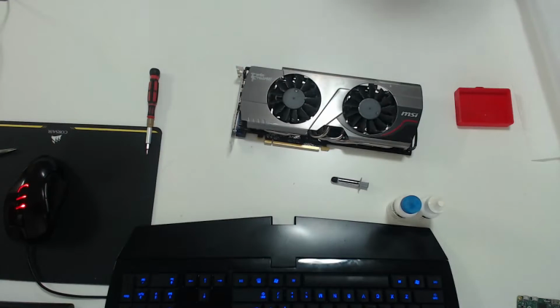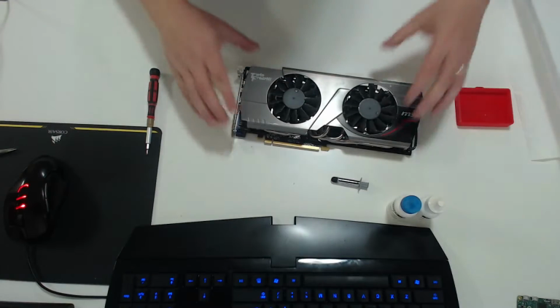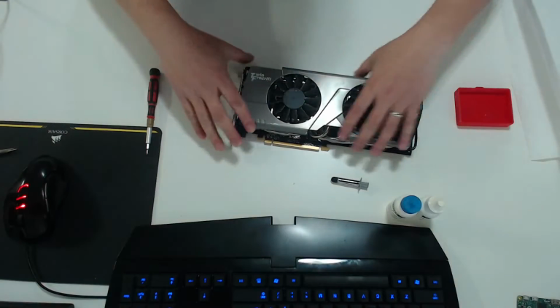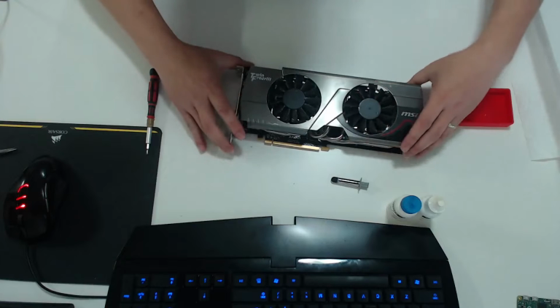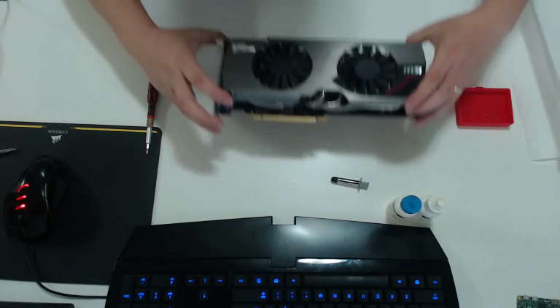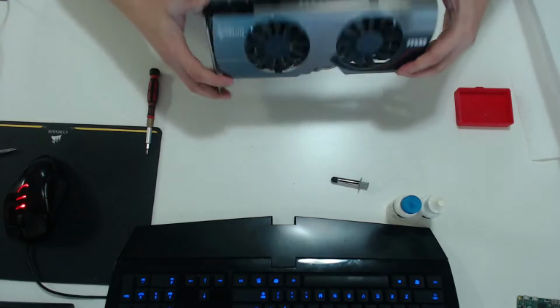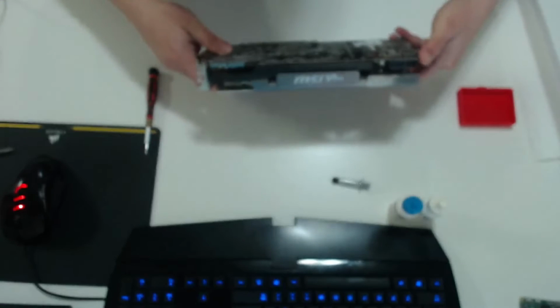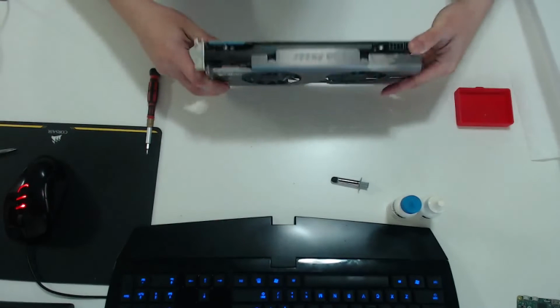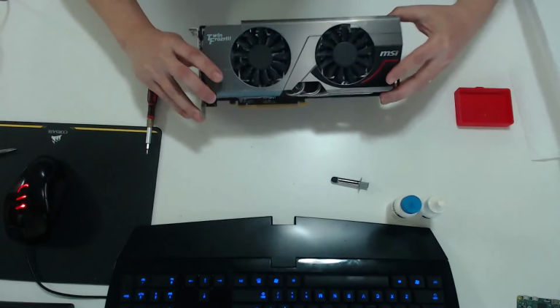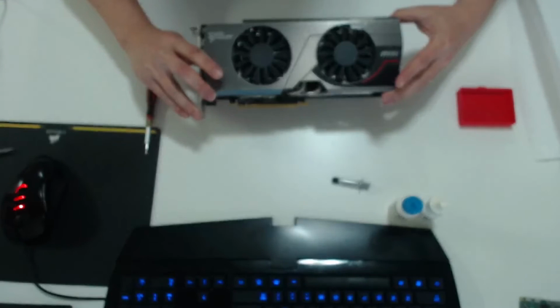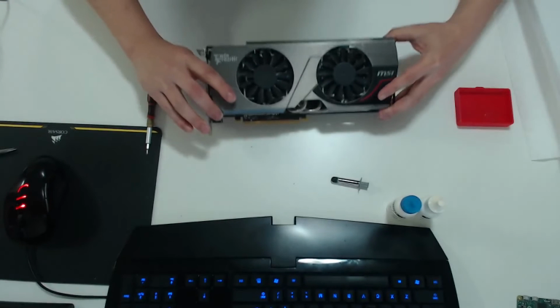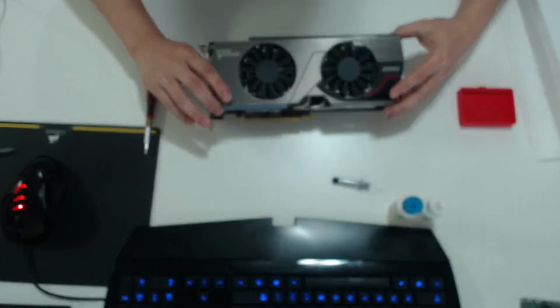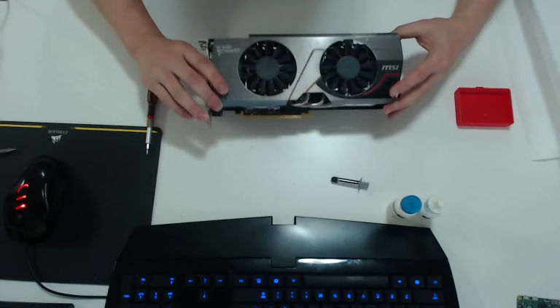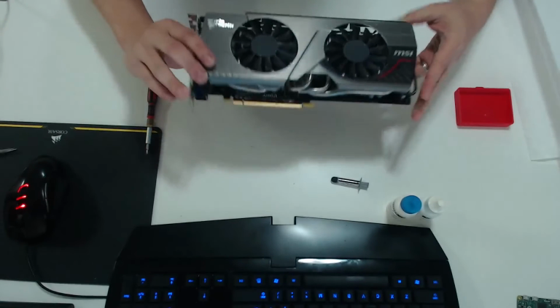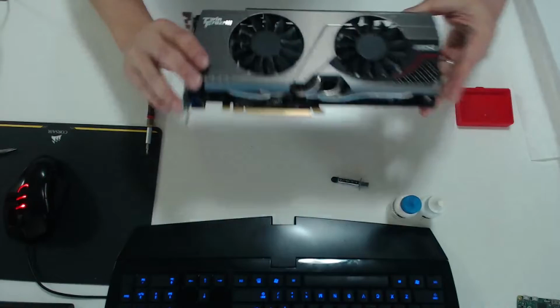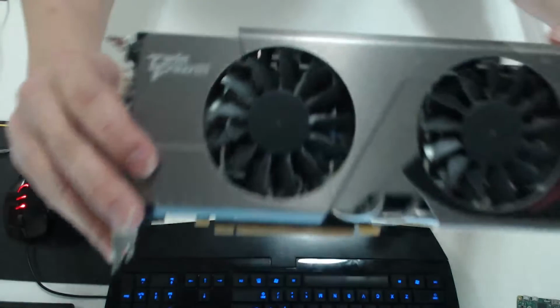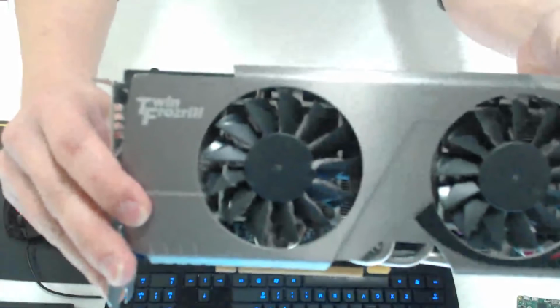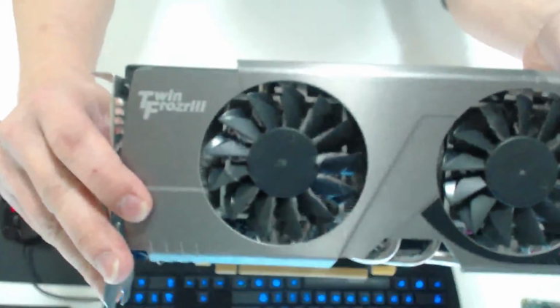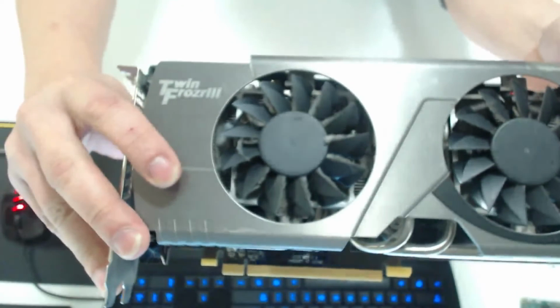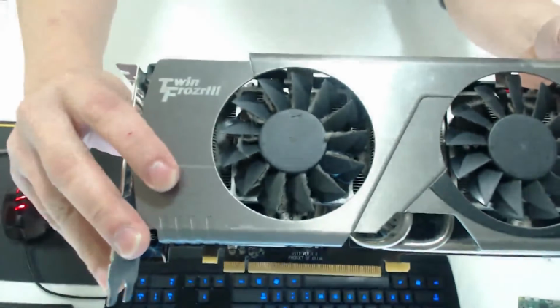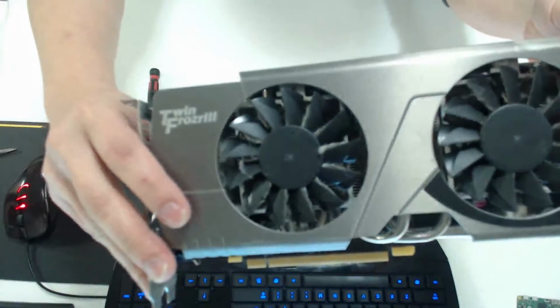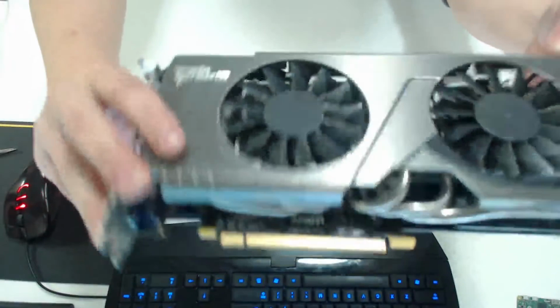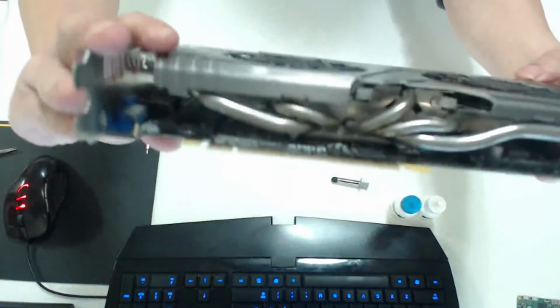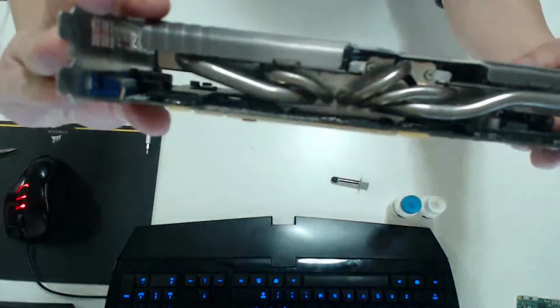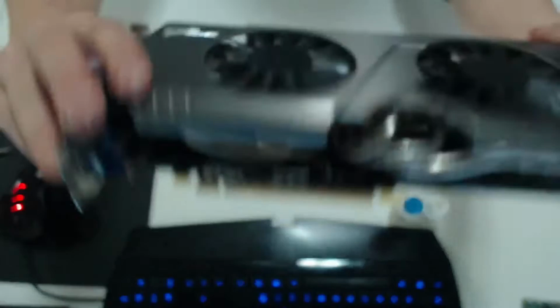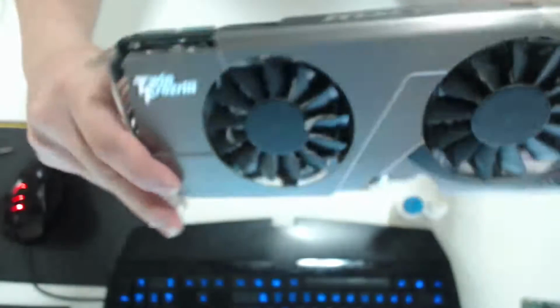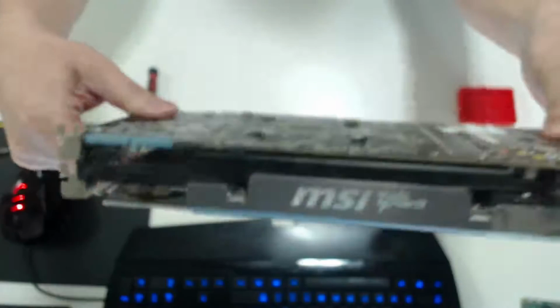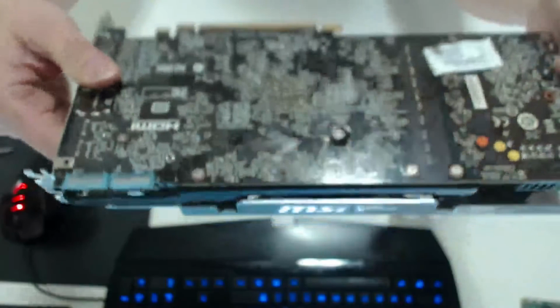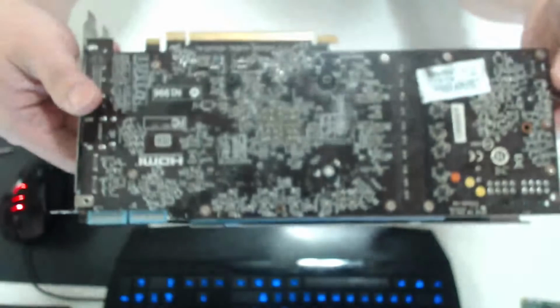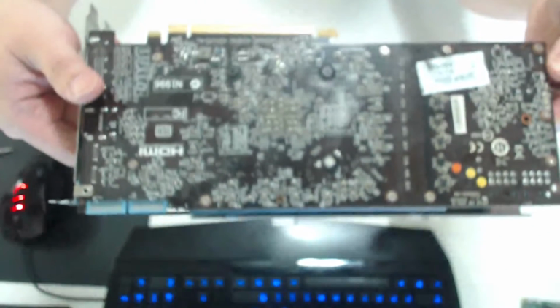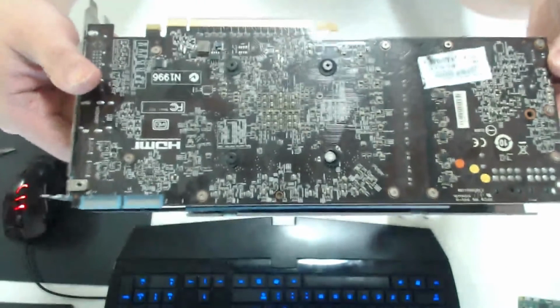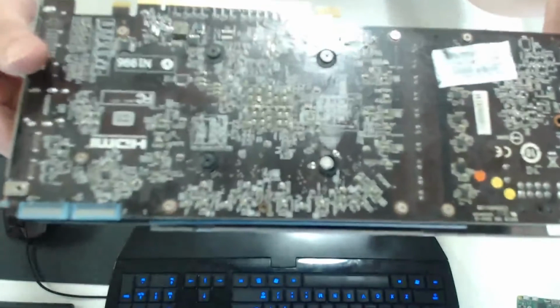So here we are, and here's my graphics card that needs to be cleaned. It's a 7950 from ATI/AMD — it's the Twin Frozr 3 from MSI. I've had this for a while, that's why it's collecting so much dust.